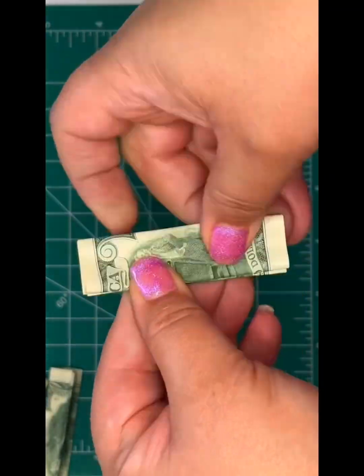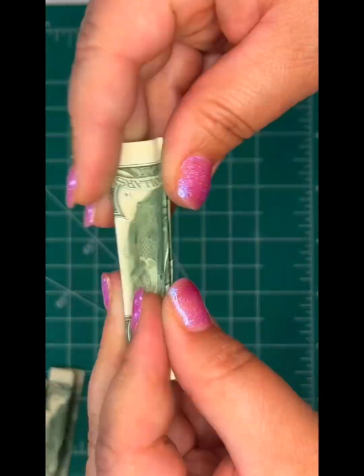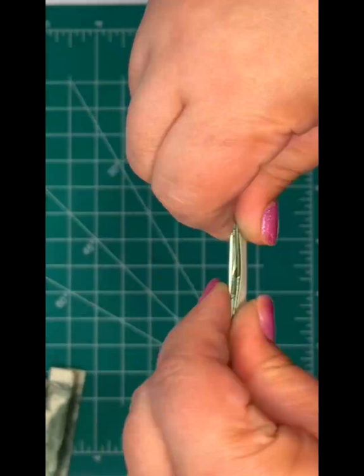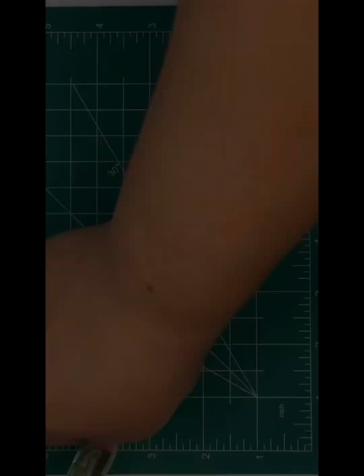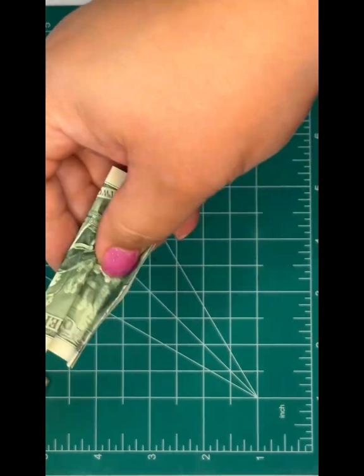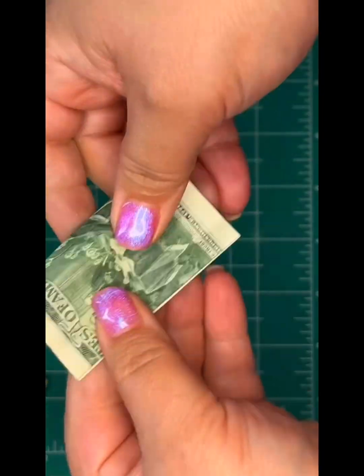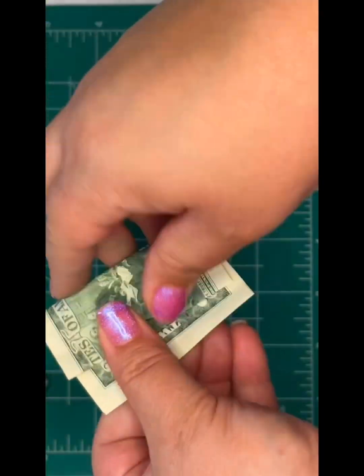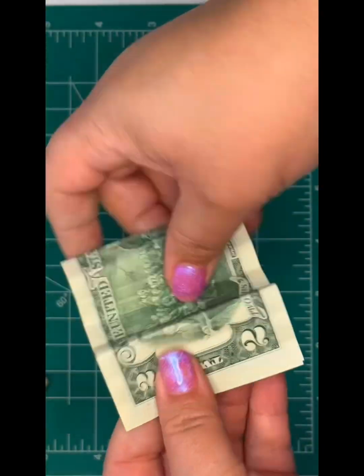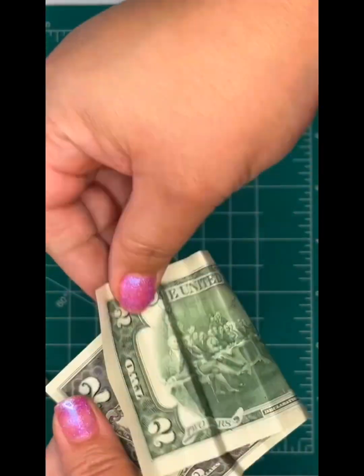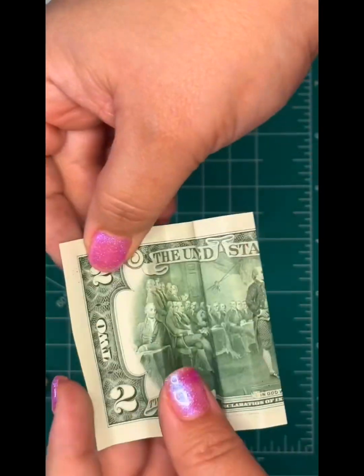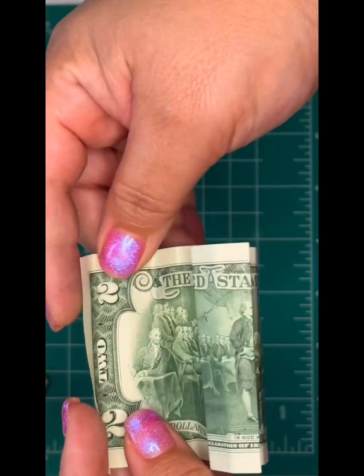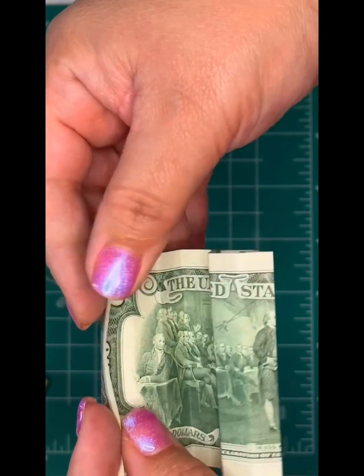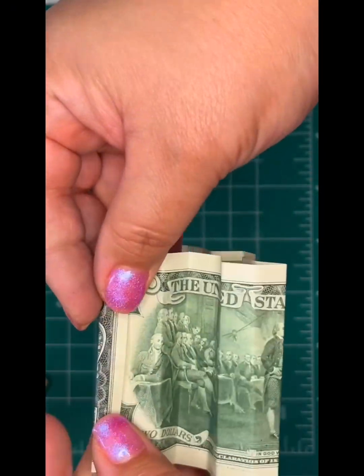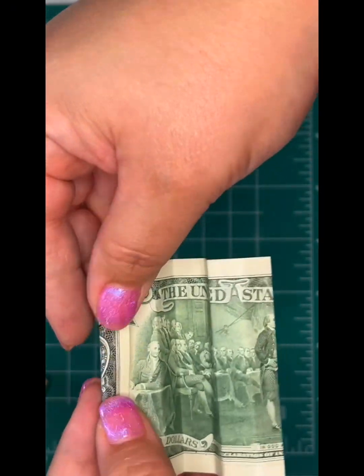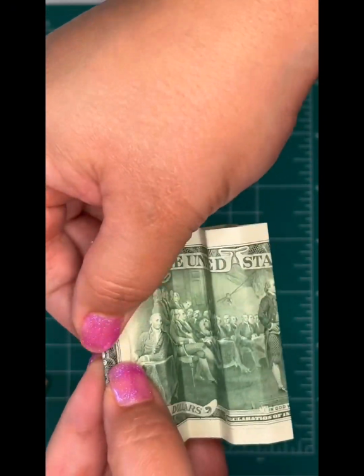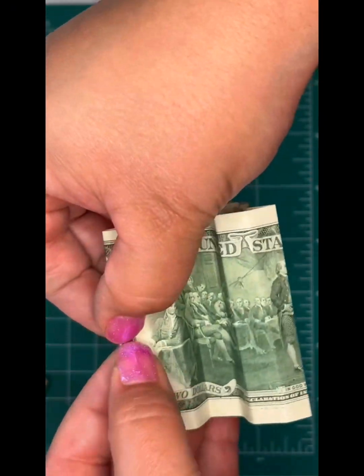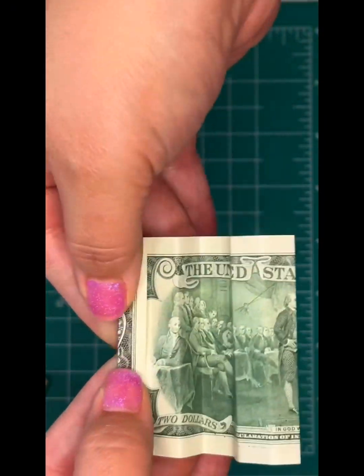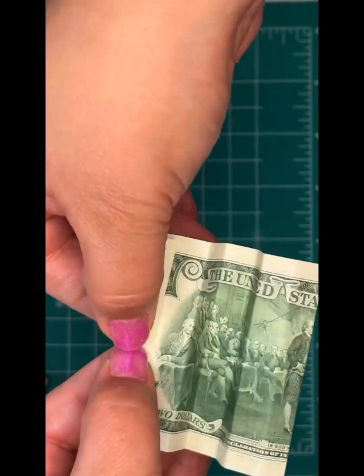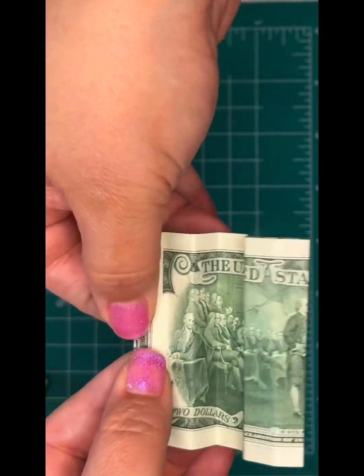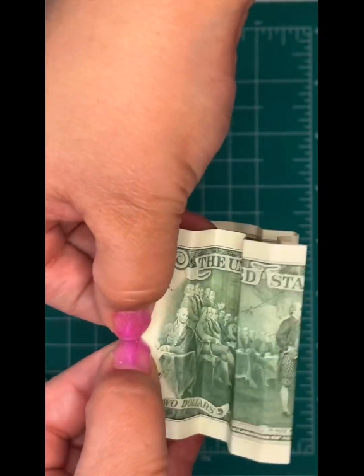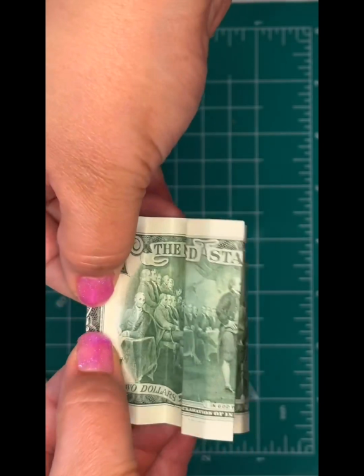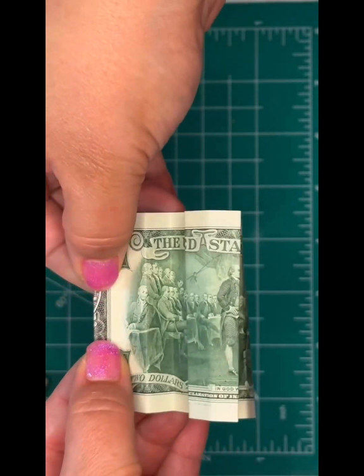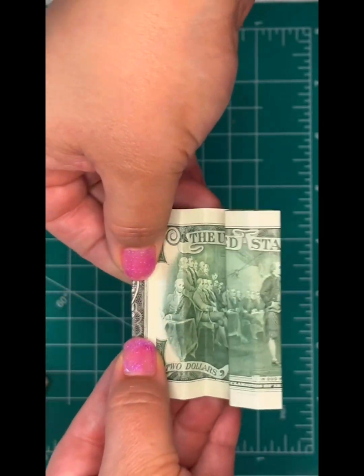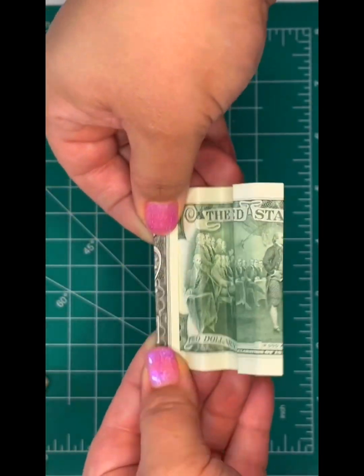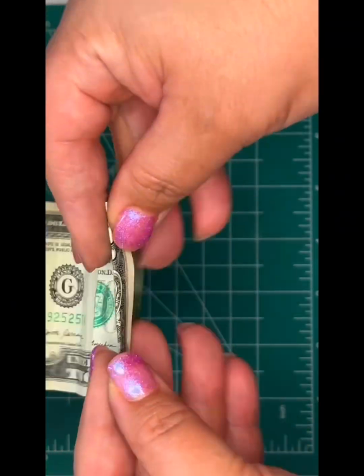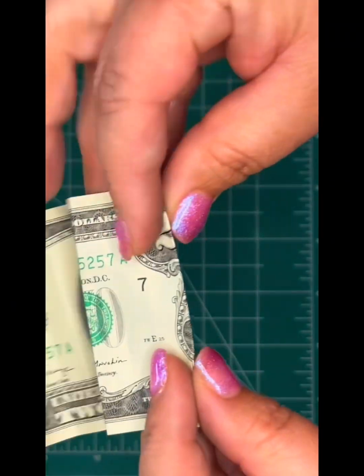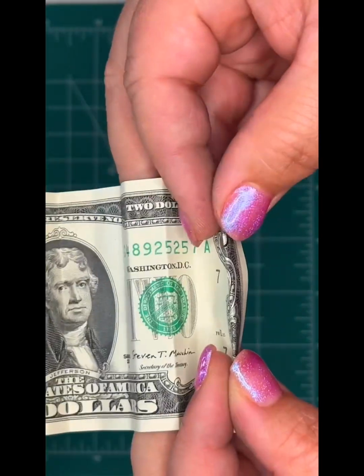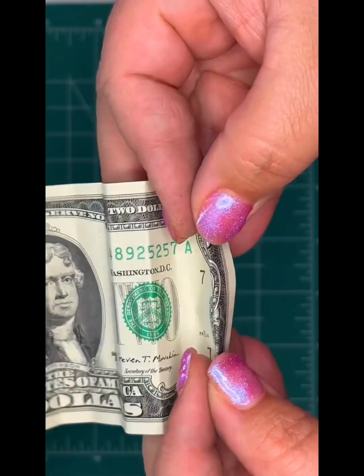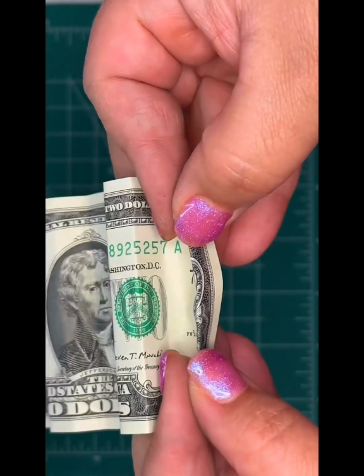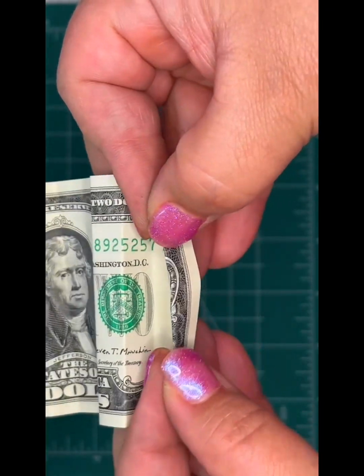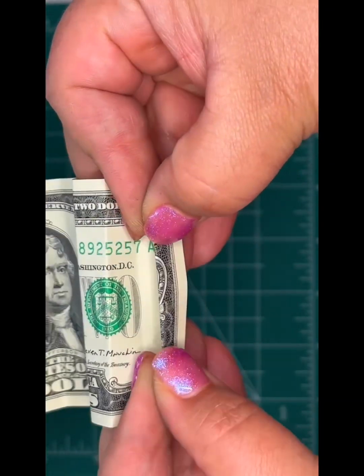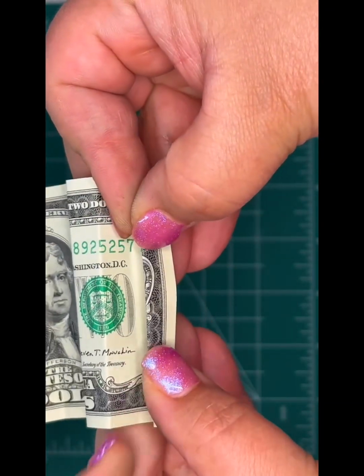Okay, now we're going to unfold it and start our accordion fold. You just fold back and forth, back and forth, back and forth. I think you get it.